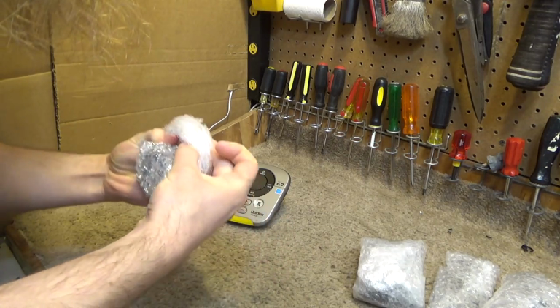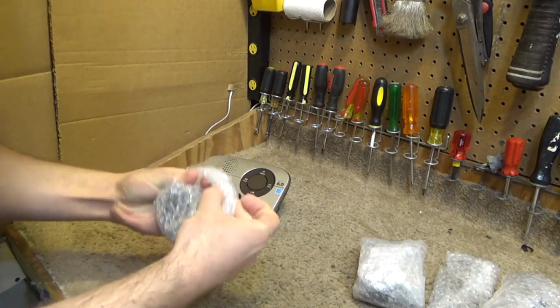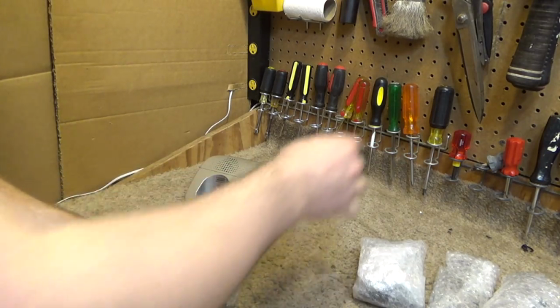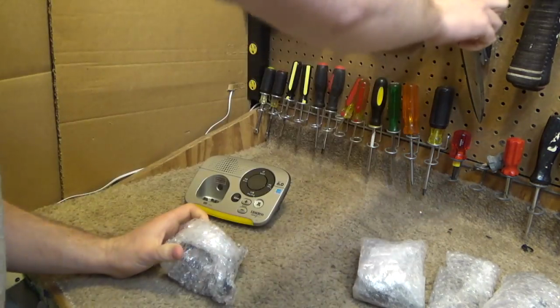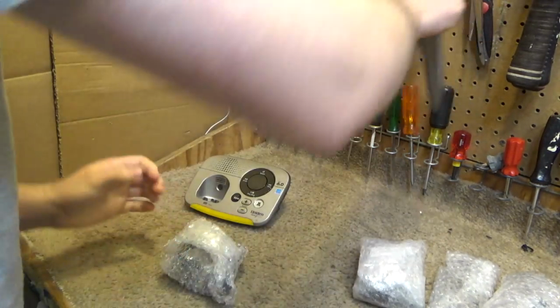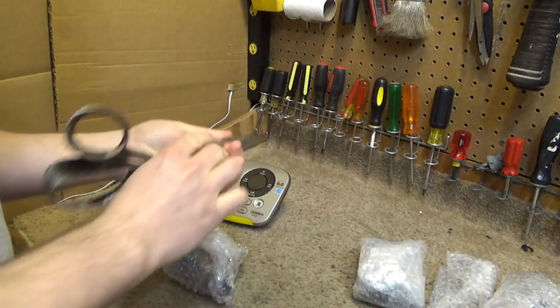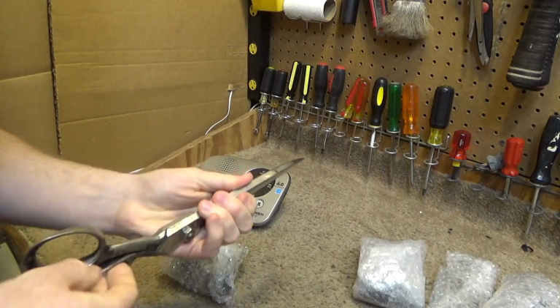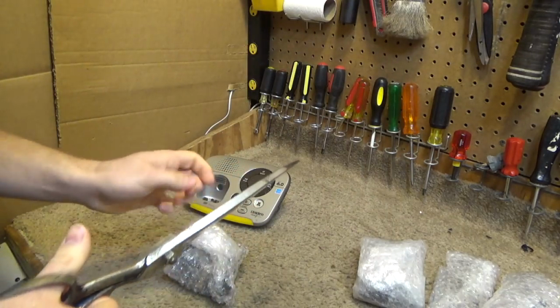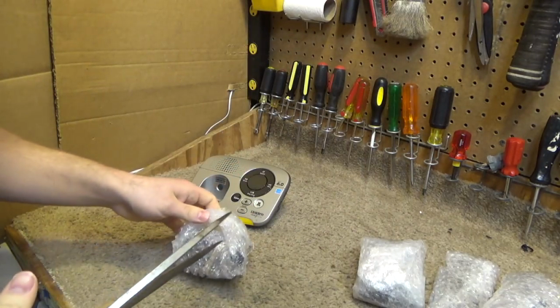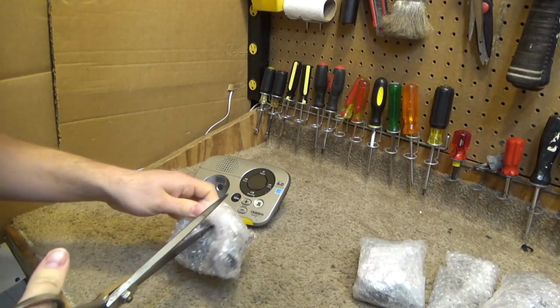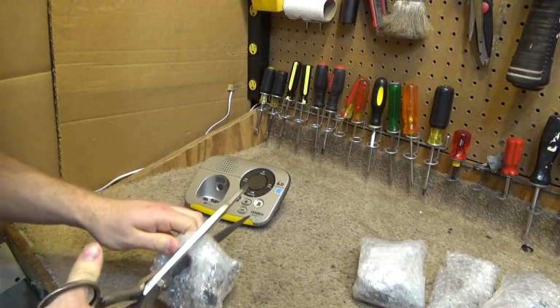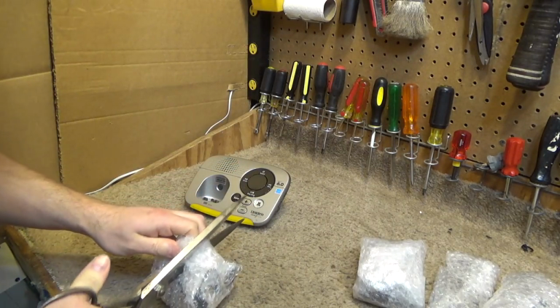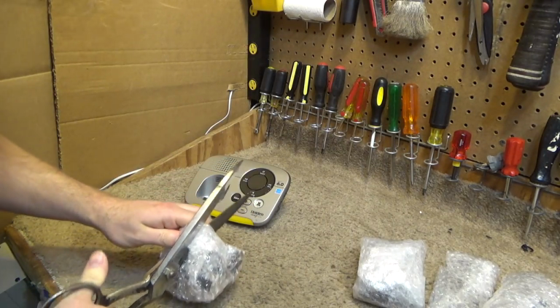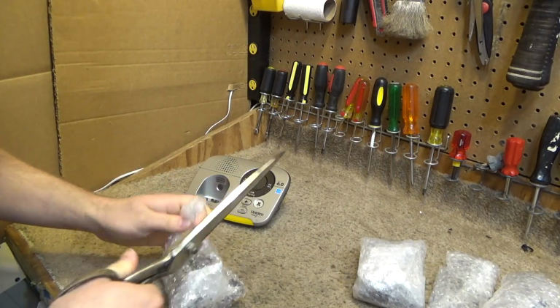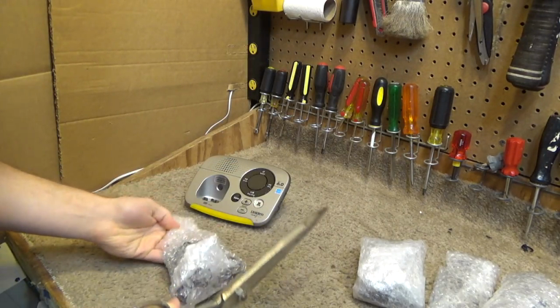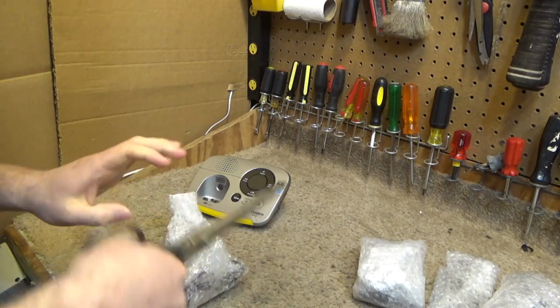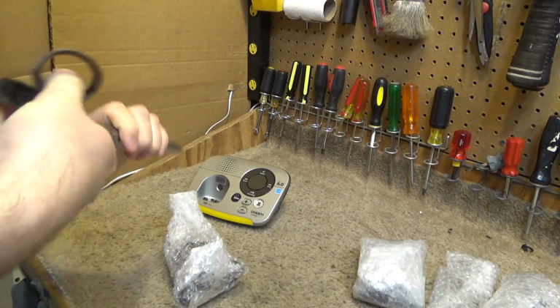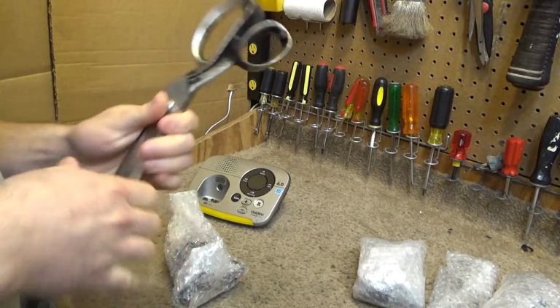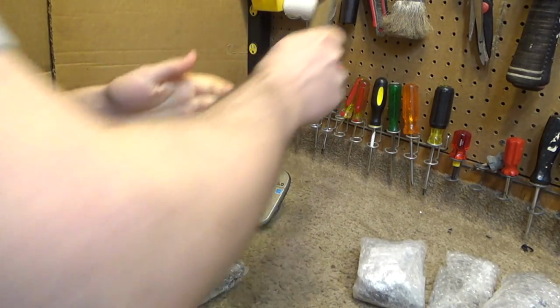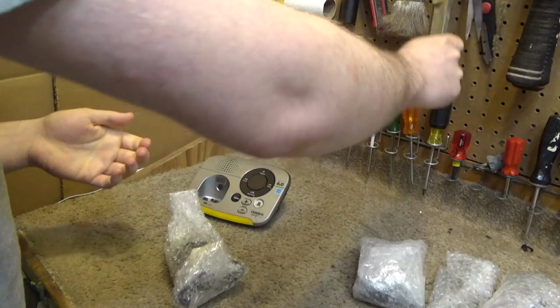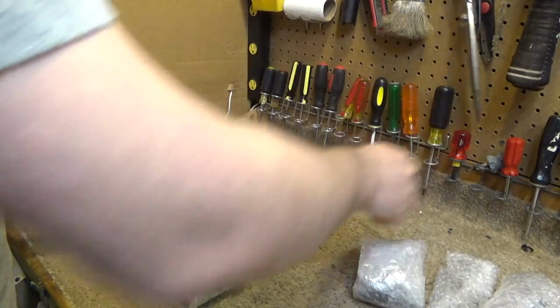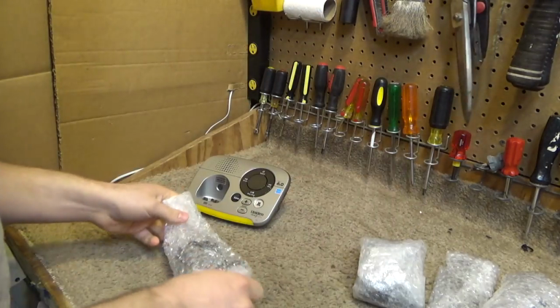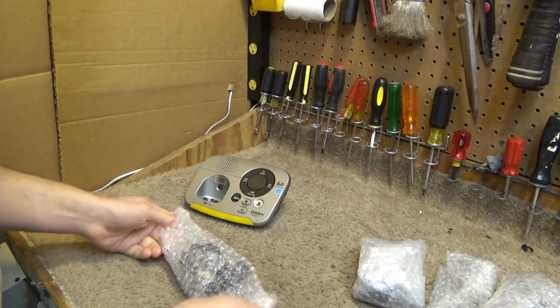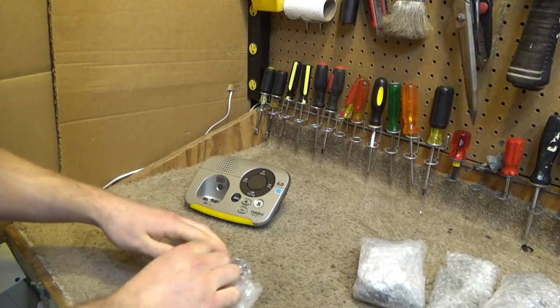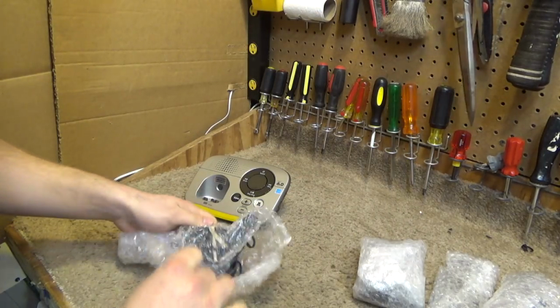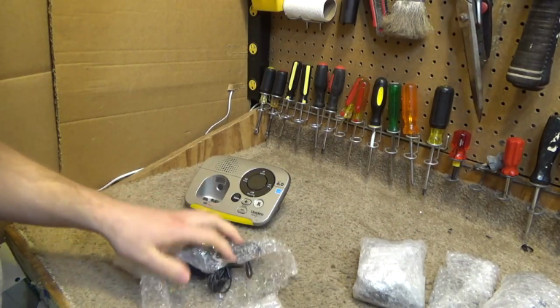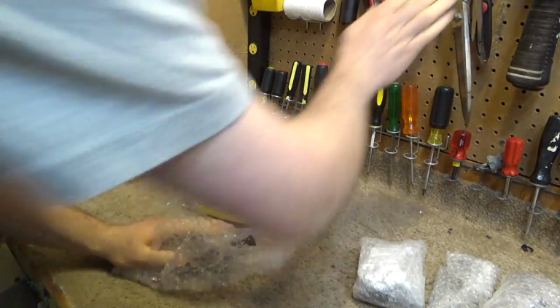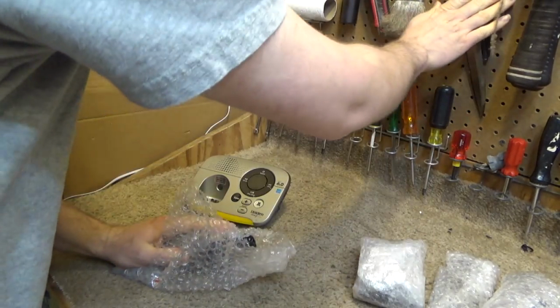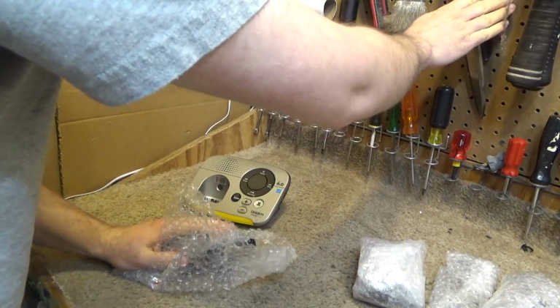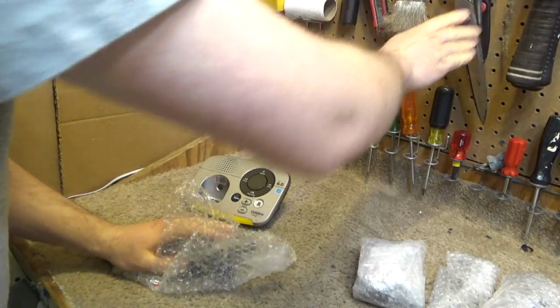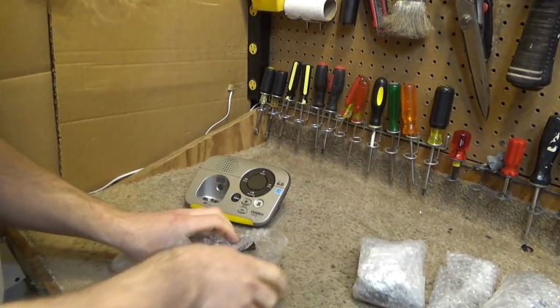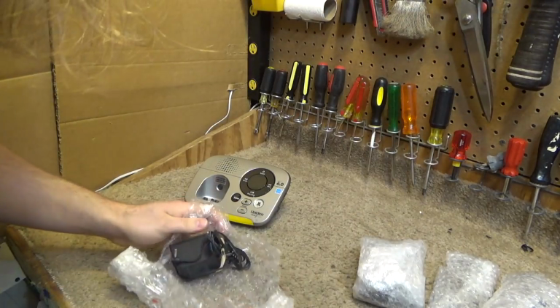Seriously, people? And now I can't even reuse this material because it's so entangled in endless amounts of tape.